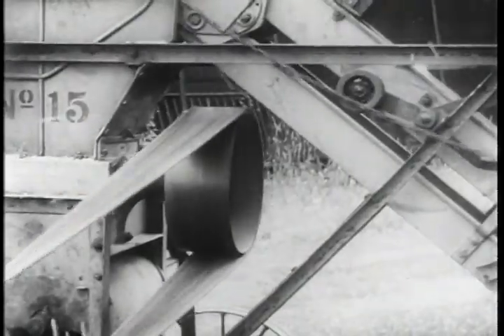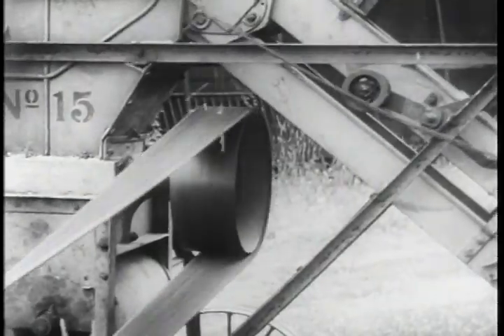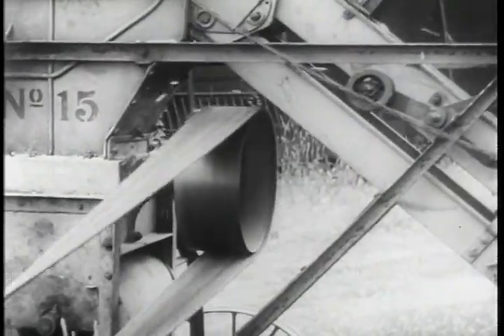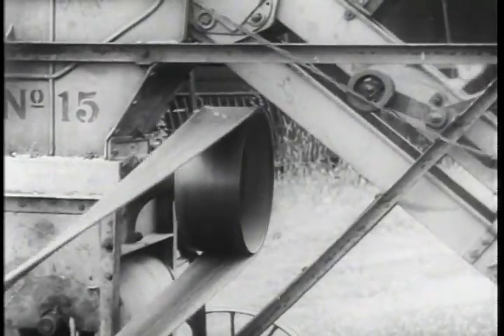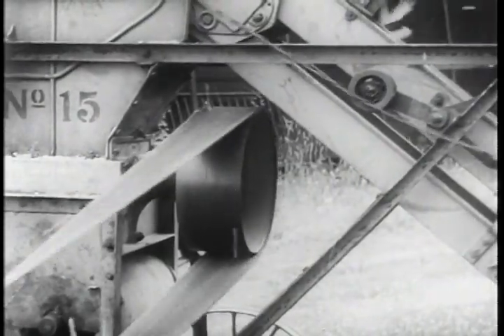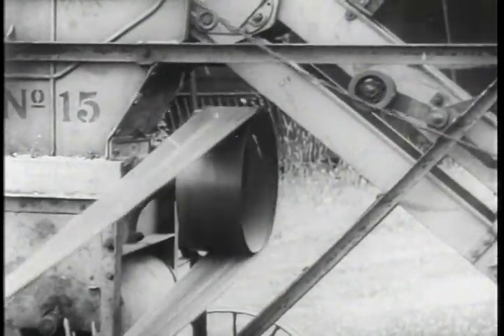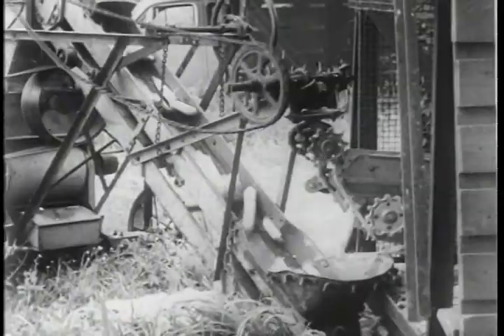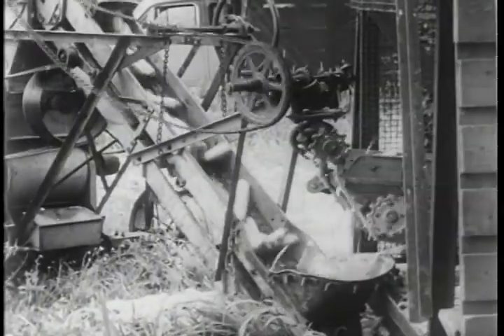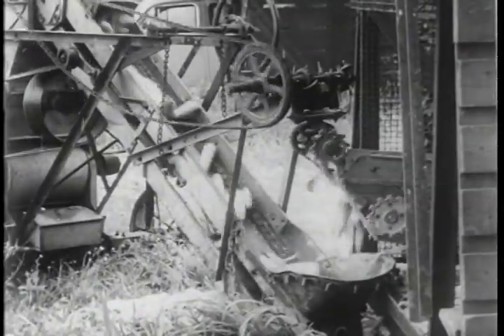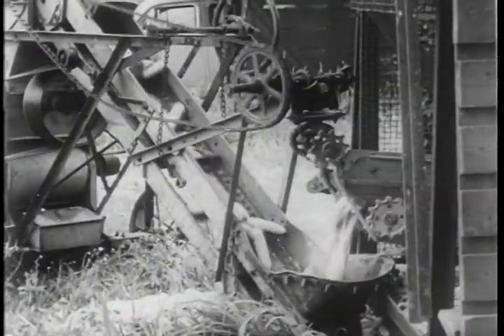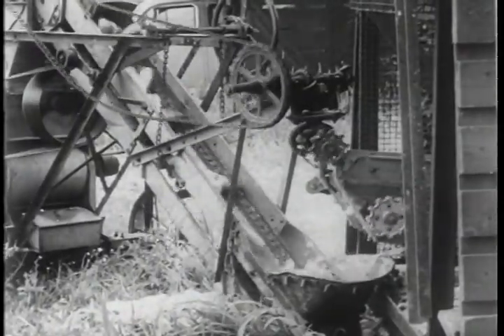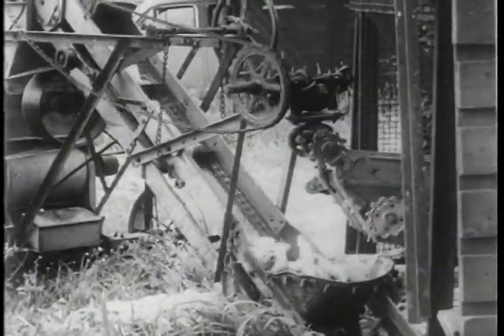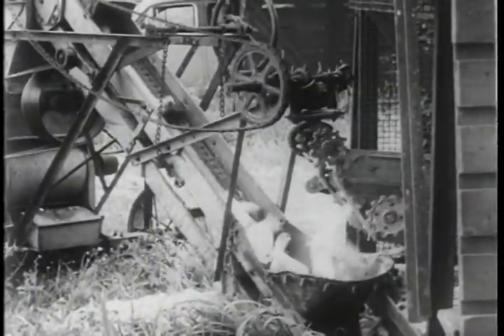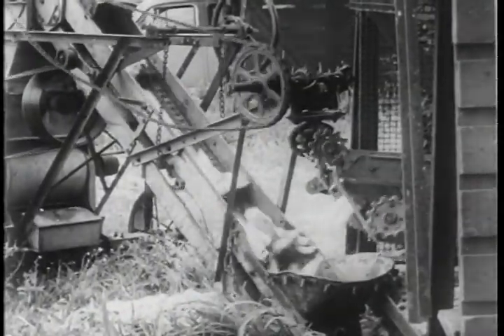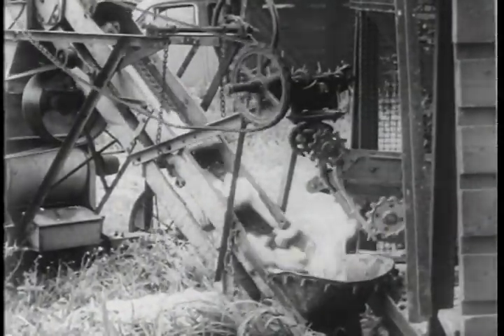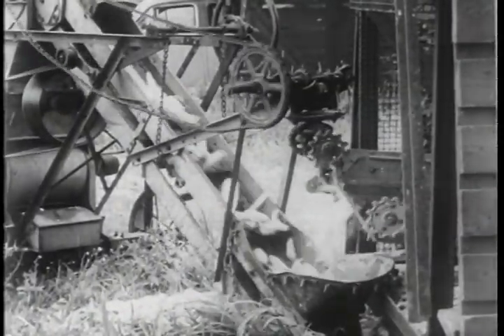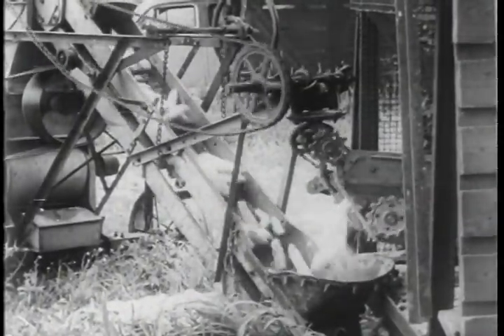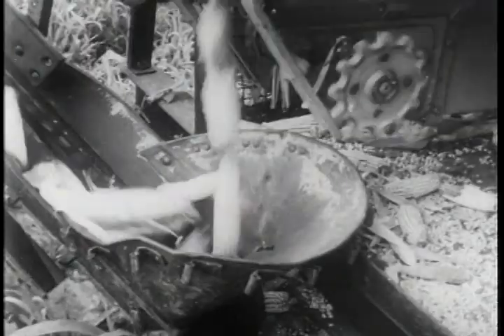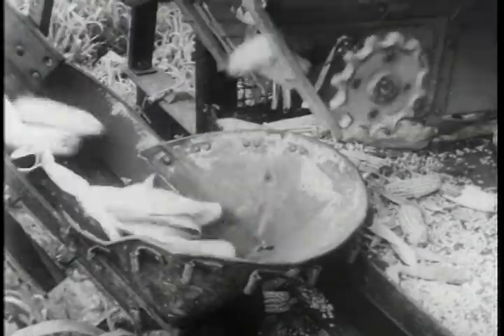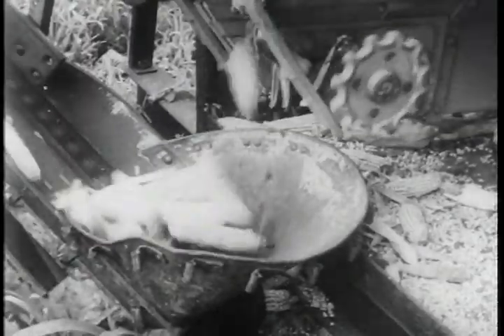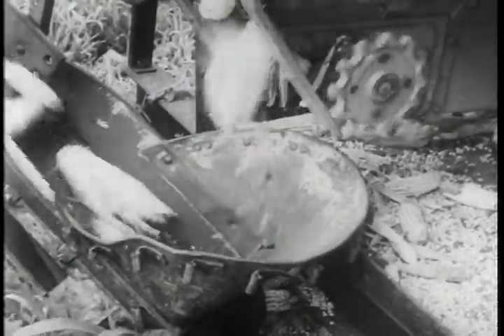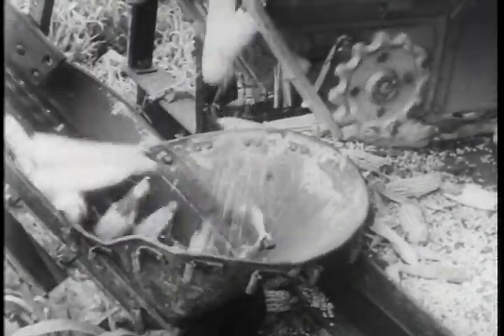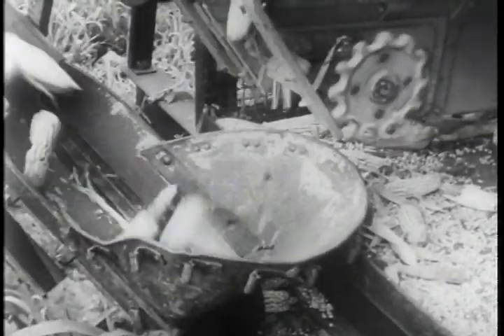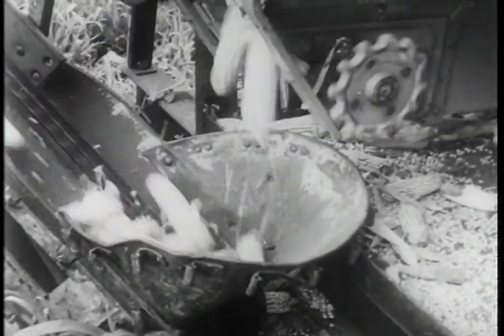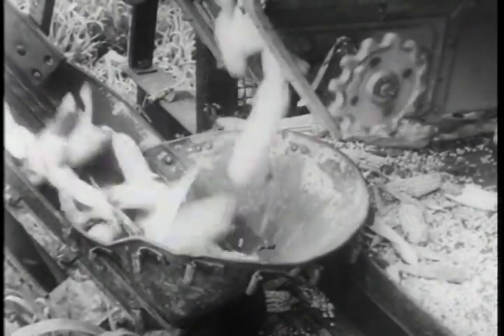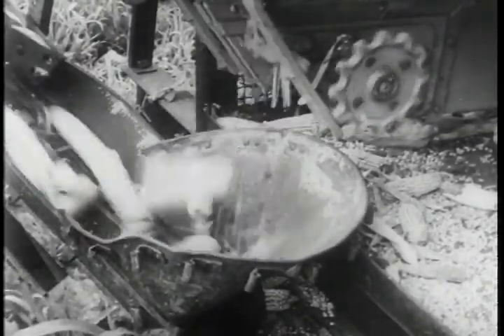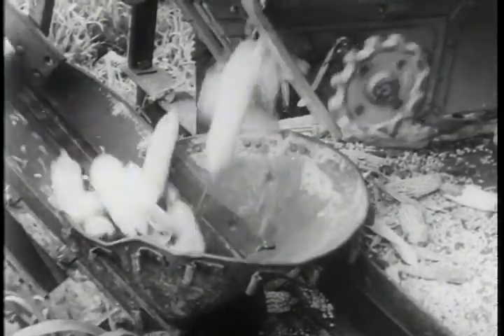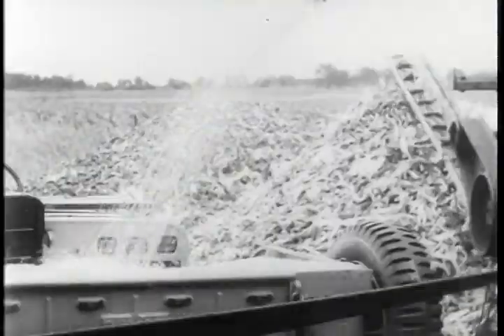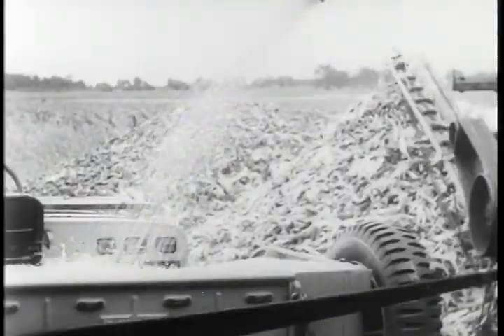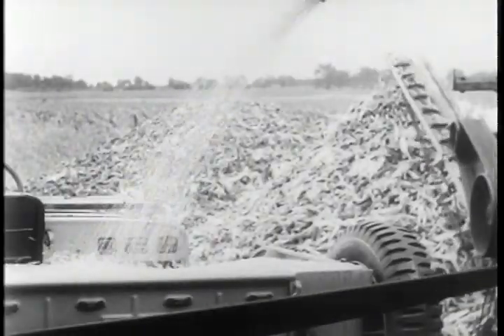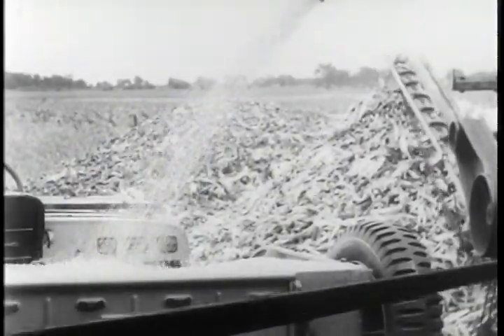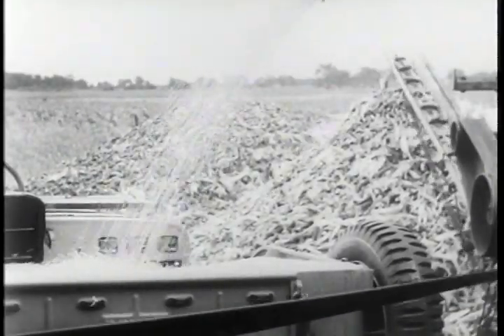The price on this mechanical jack-of-all-trades has not yet been determined. A veteran has come home to bring plenty to the post-war world of tomorrow.